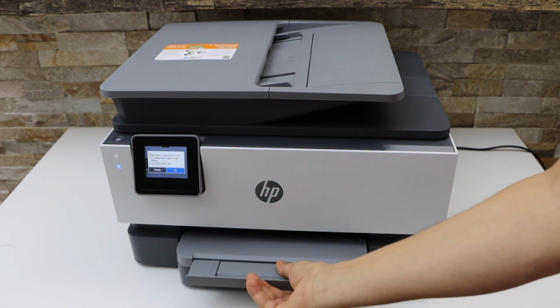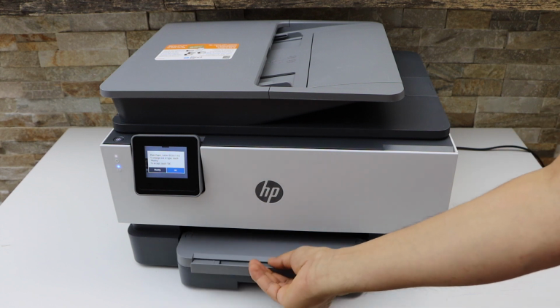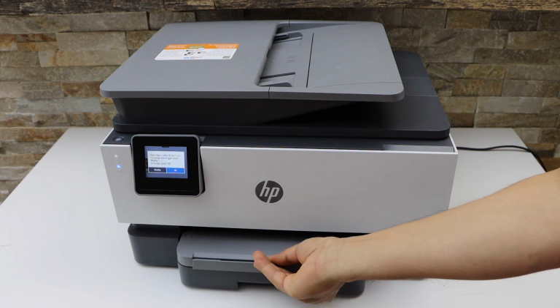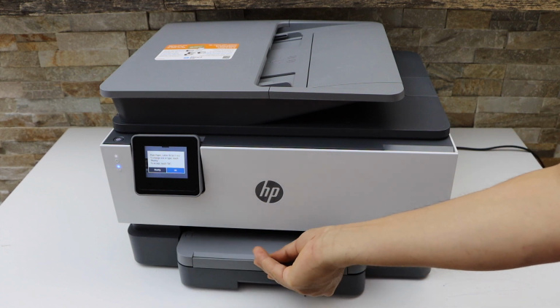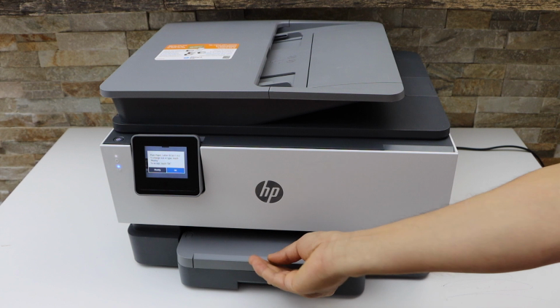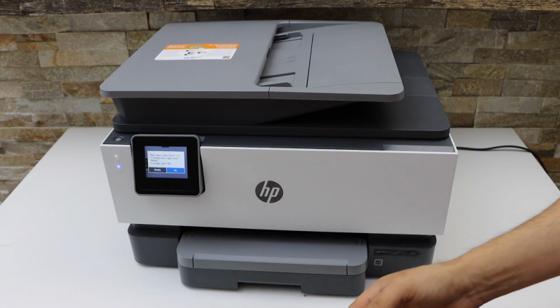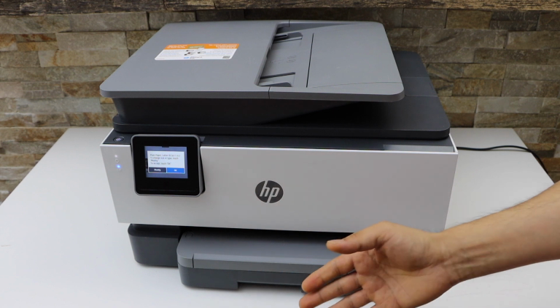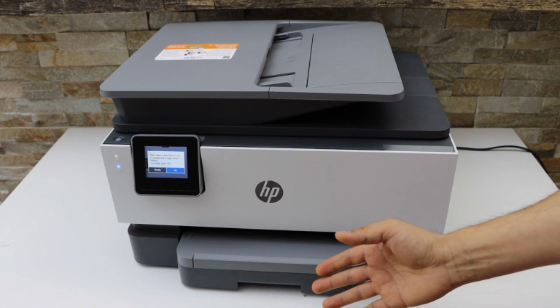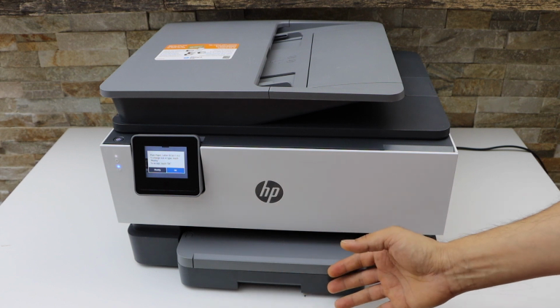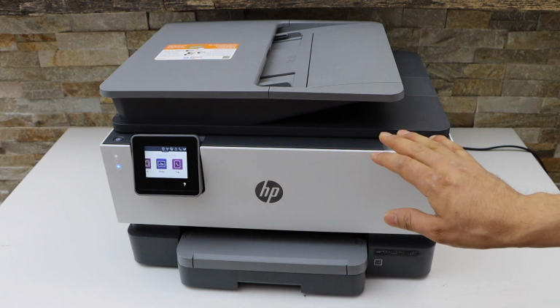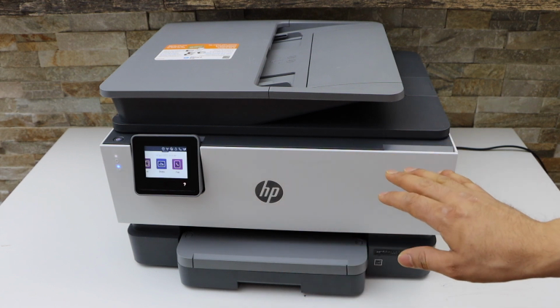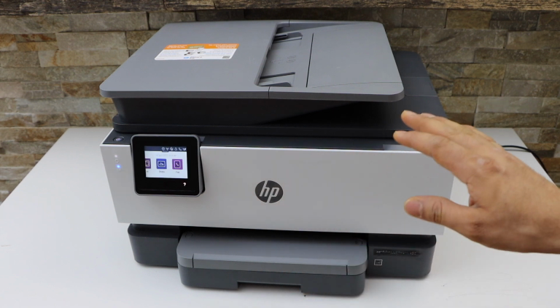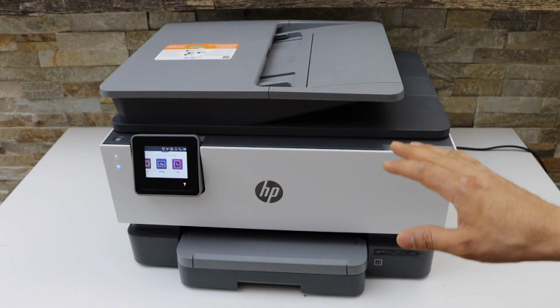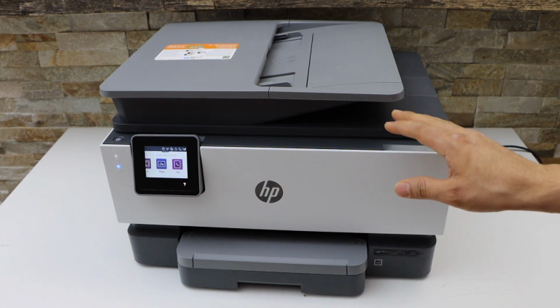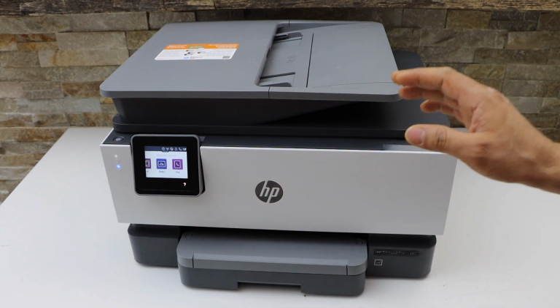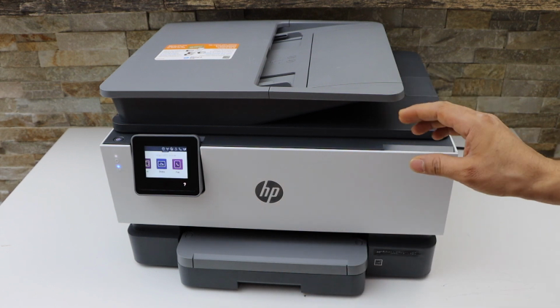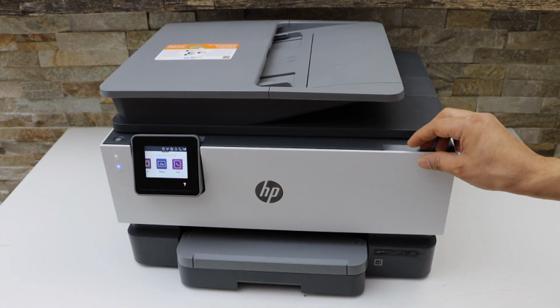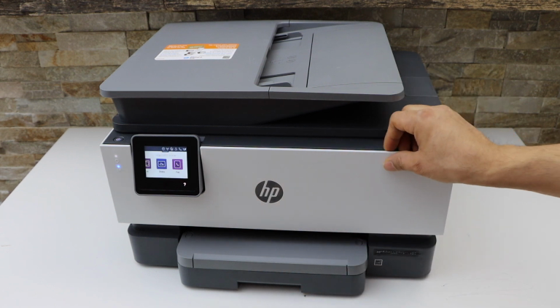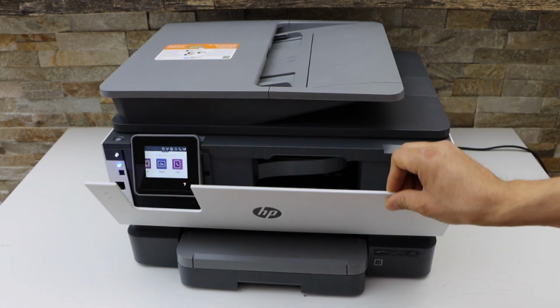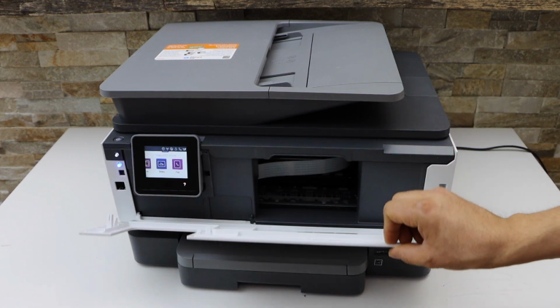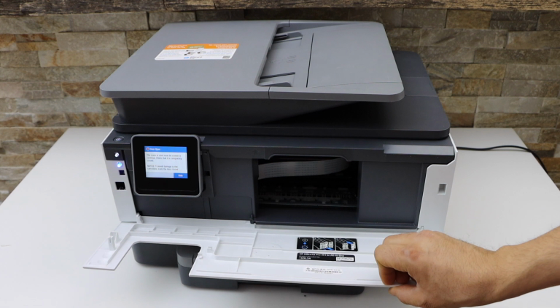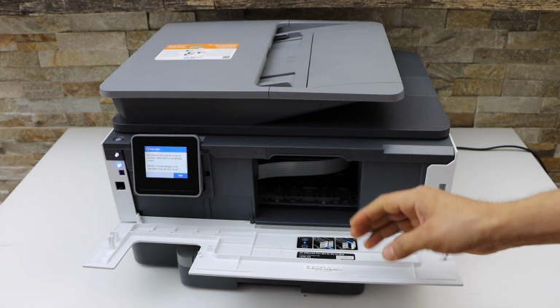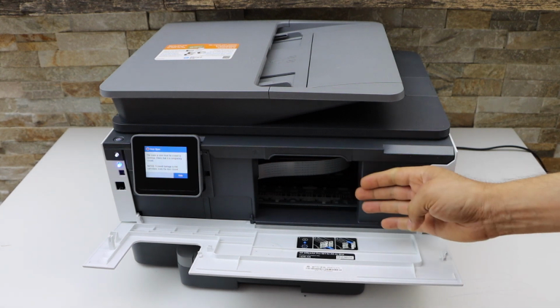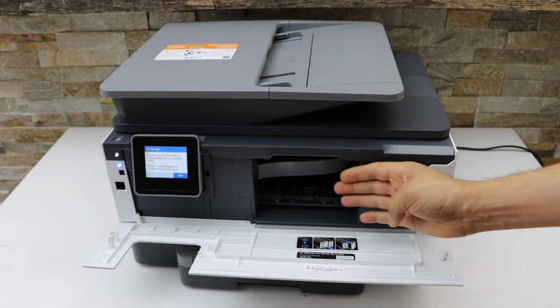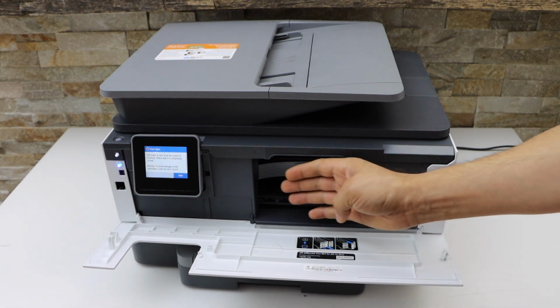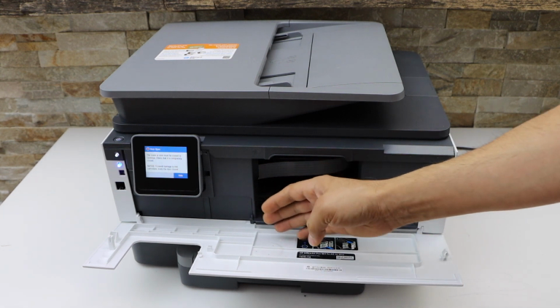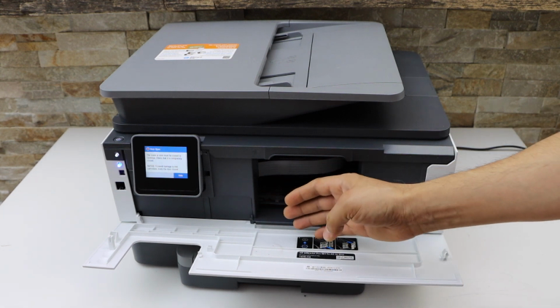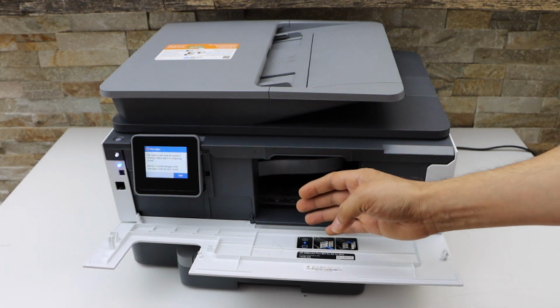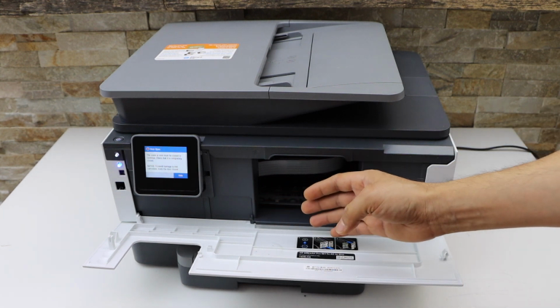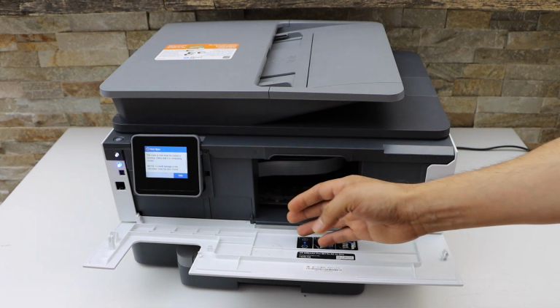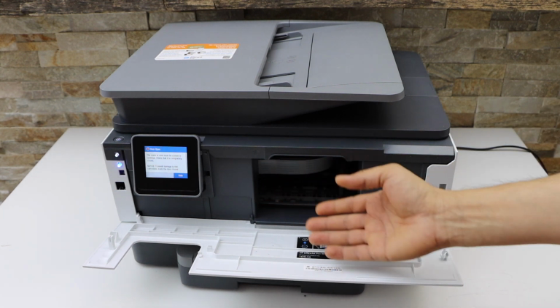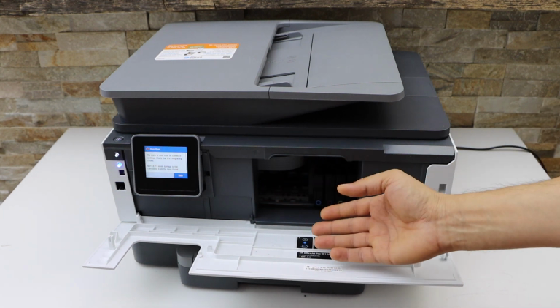You have to slide the output tray out and slide it in yourself. Installing the ink is really easy — you just open this section, the ink chamber moves to the middle, and you just close it easily.